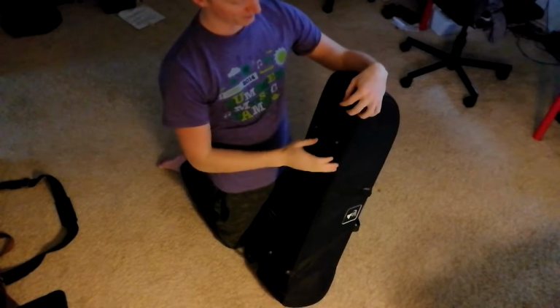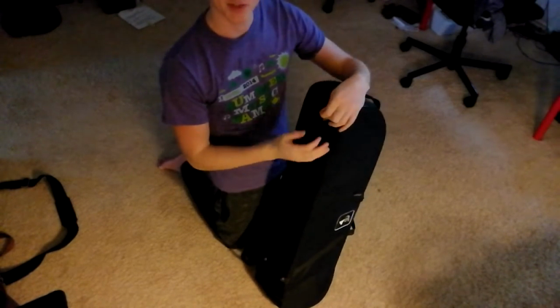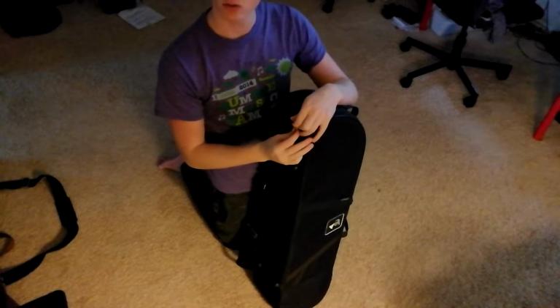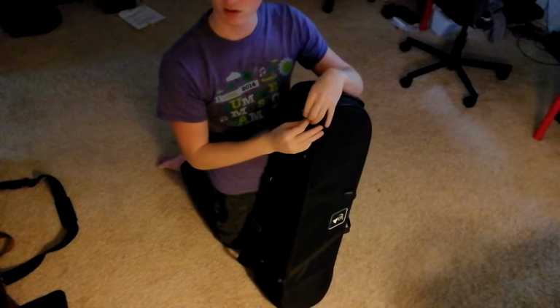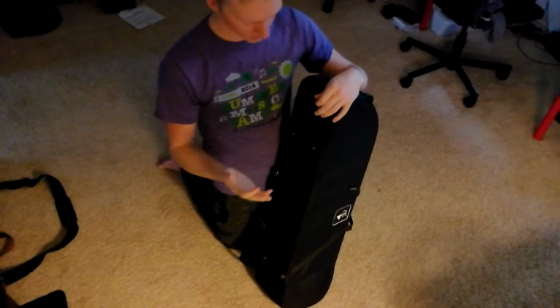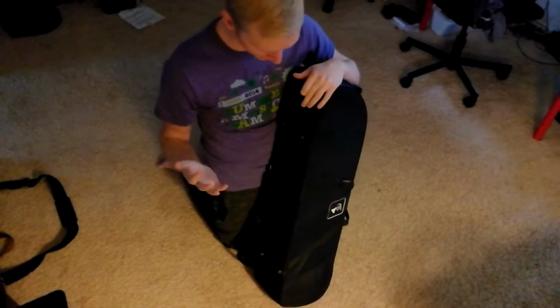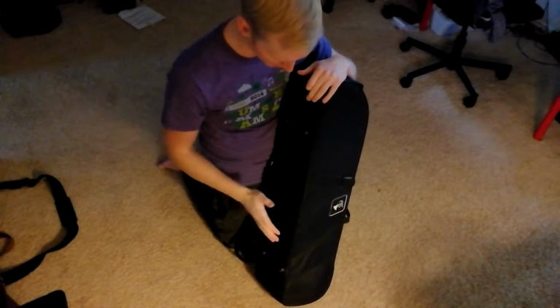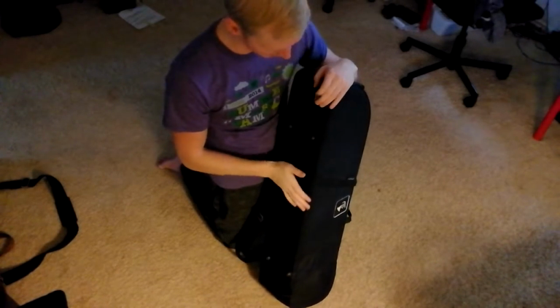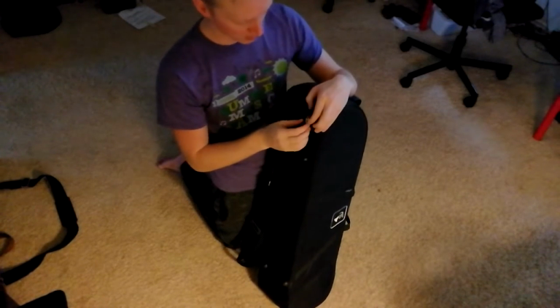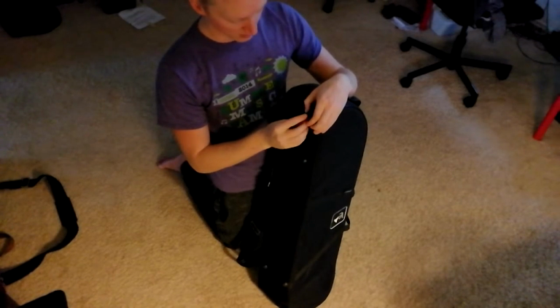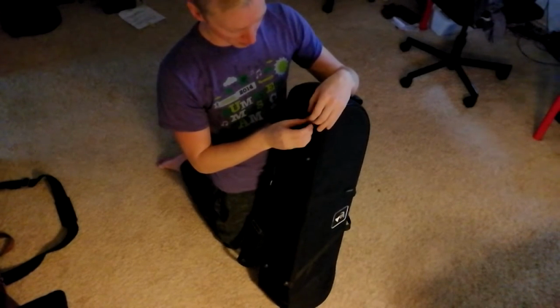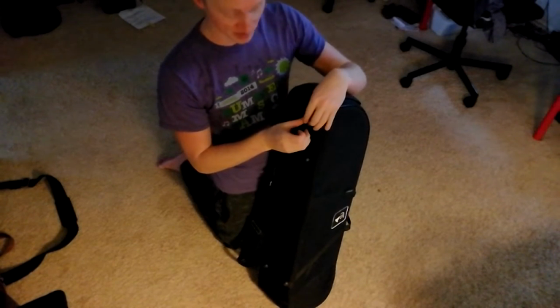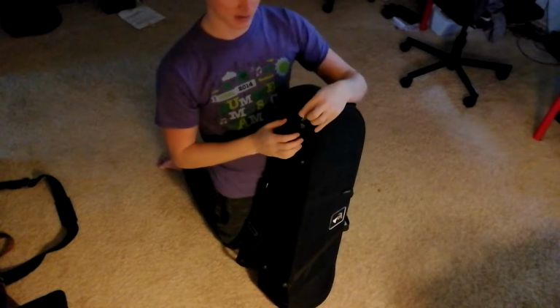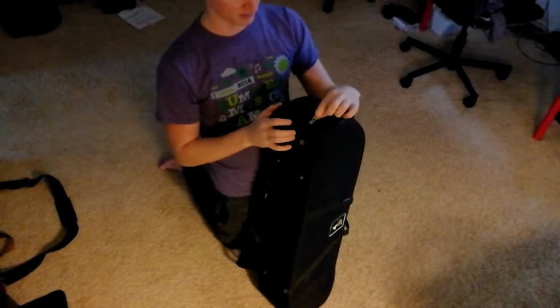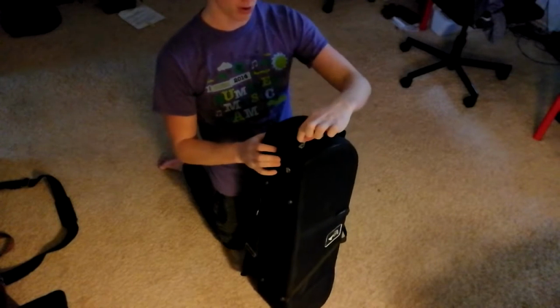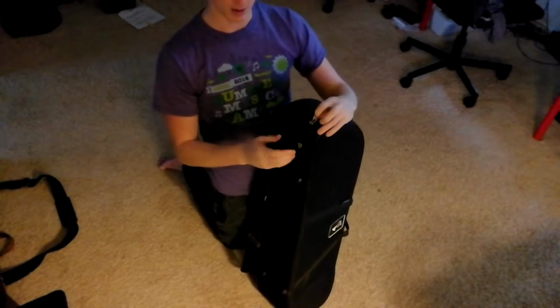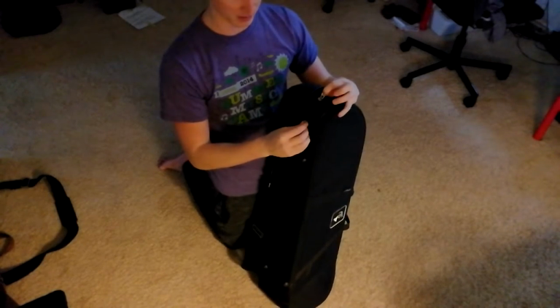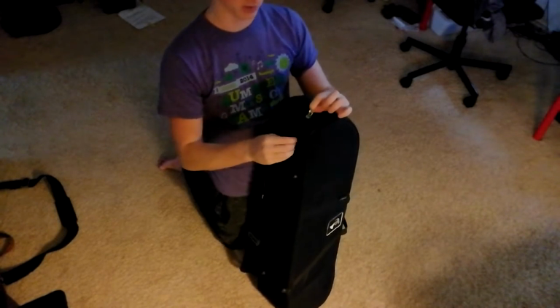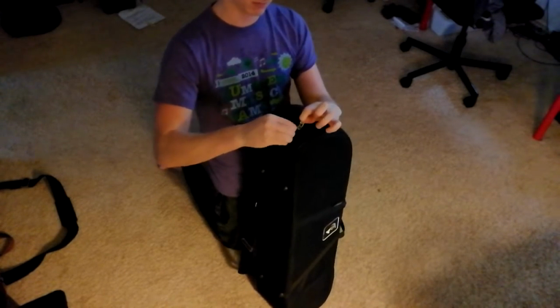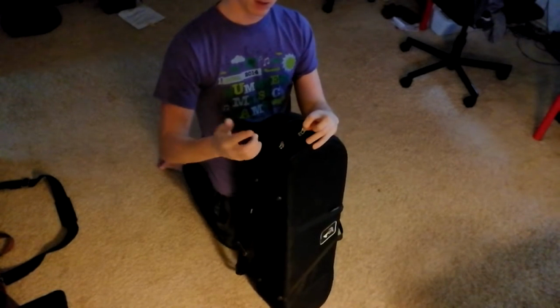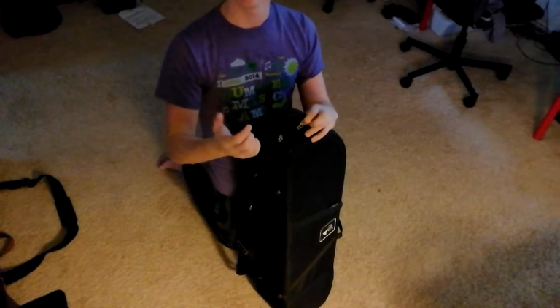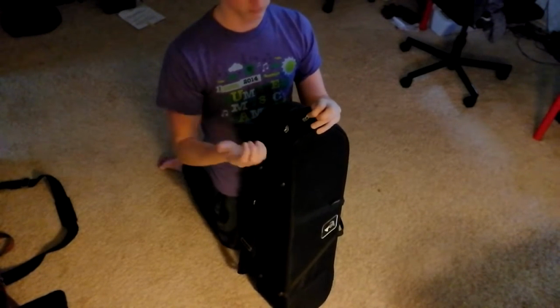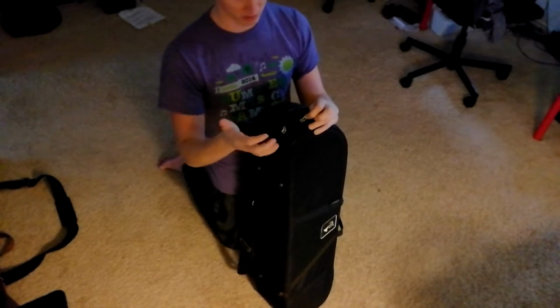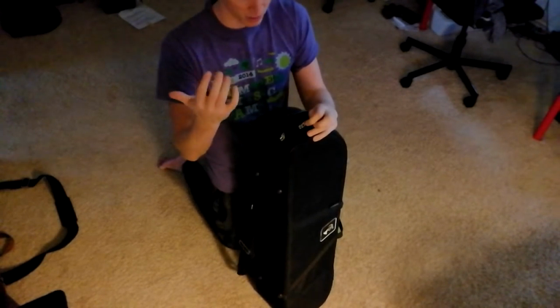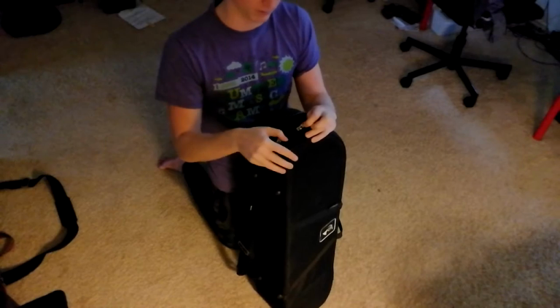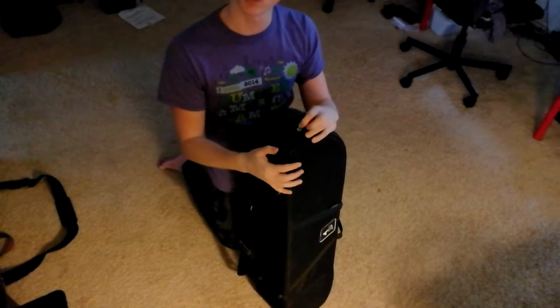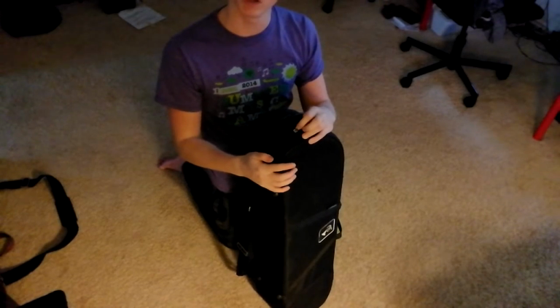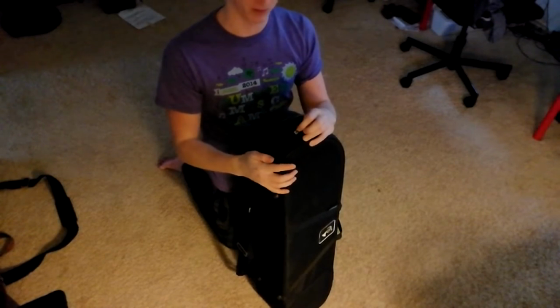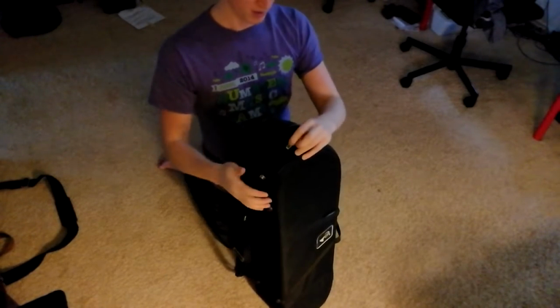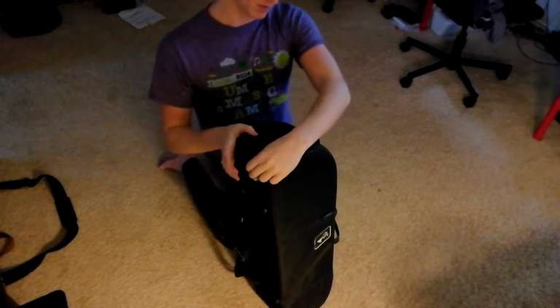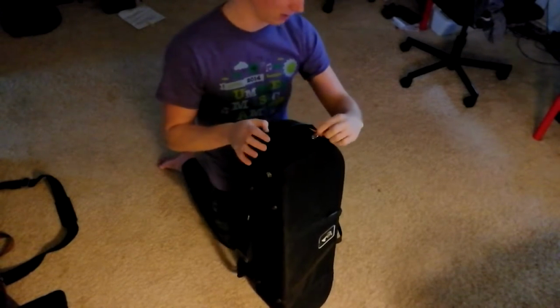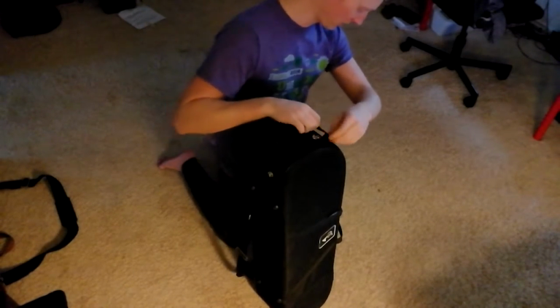I got this used, so it's not in perfect shape. Probably the biggest issue is that the pull on one of the zippers is gone, which is just annoying. There's no way to use it really, so I keep that one all the way over here.